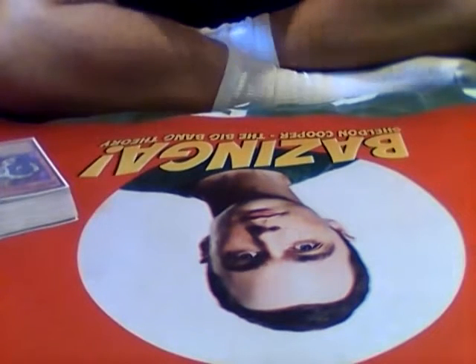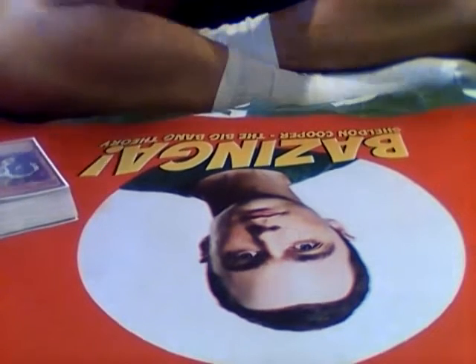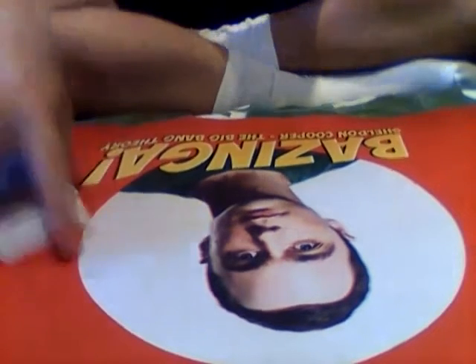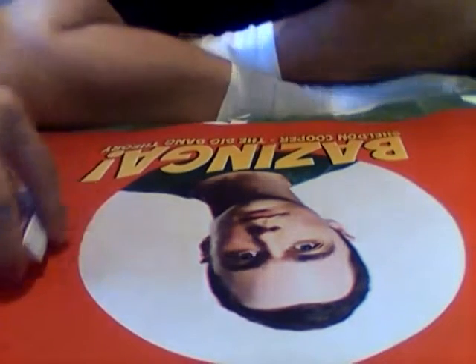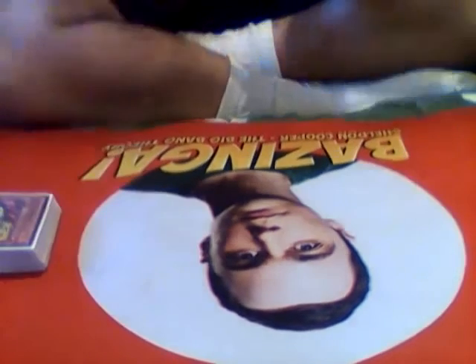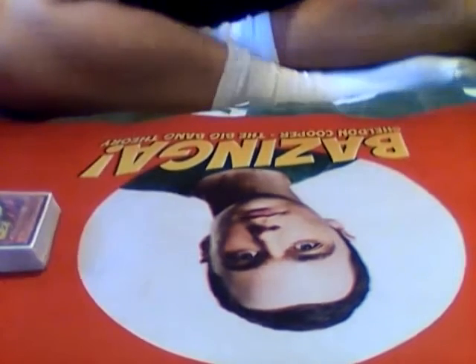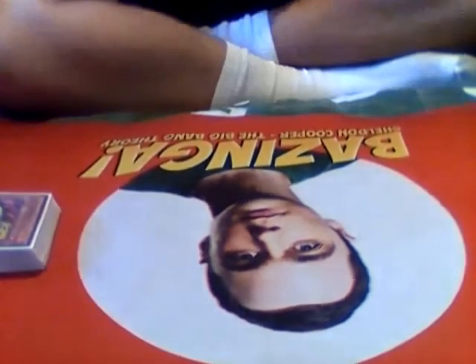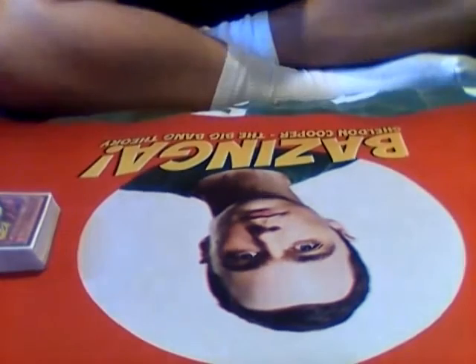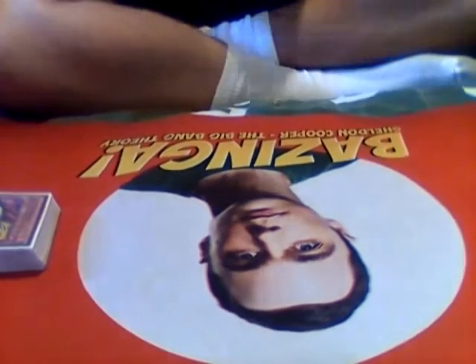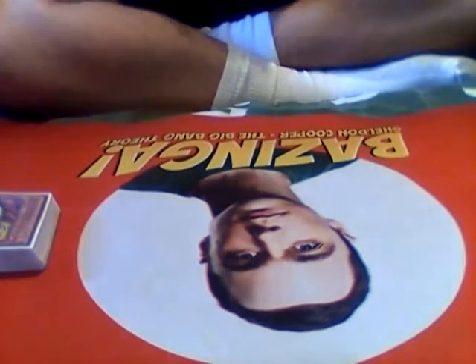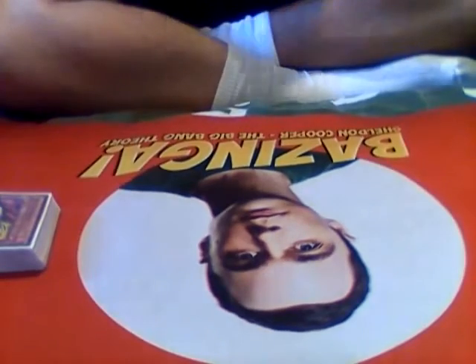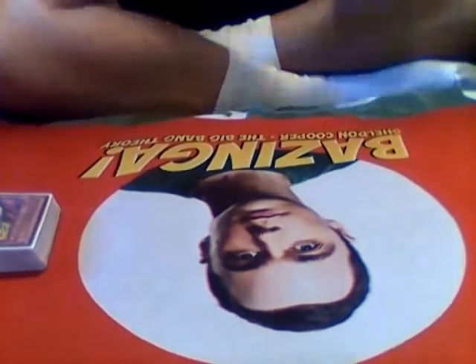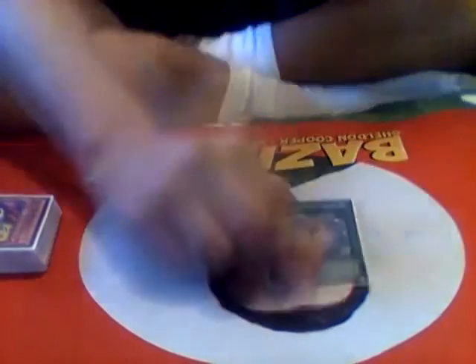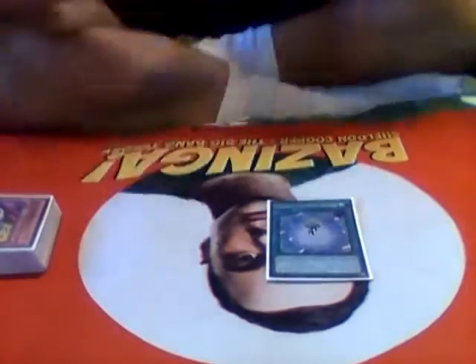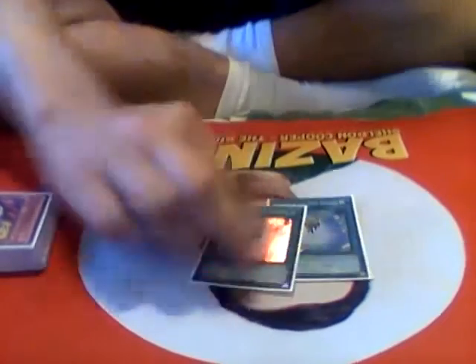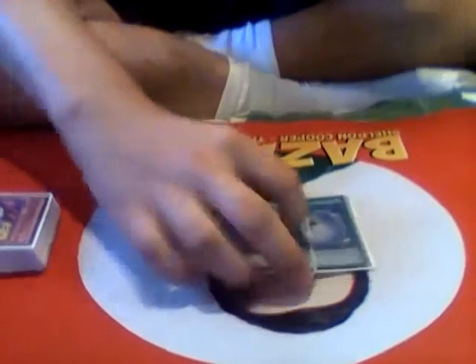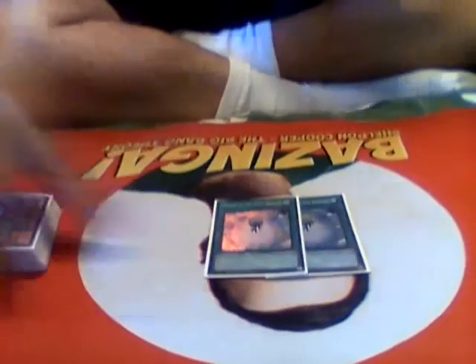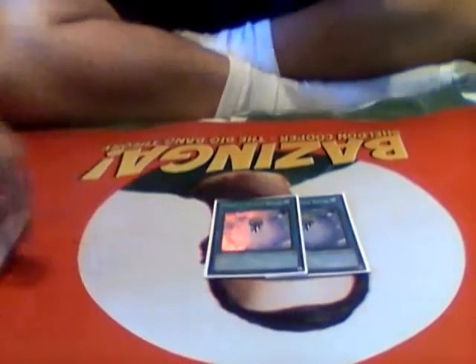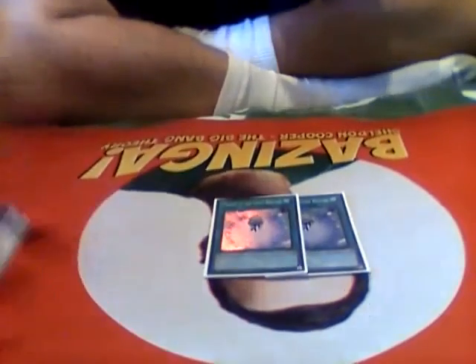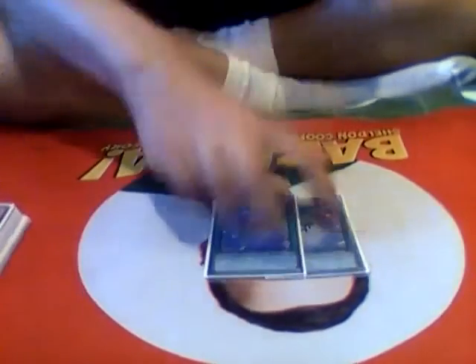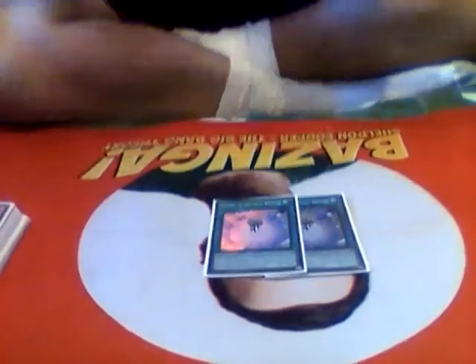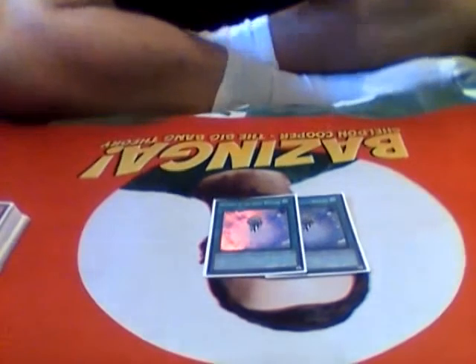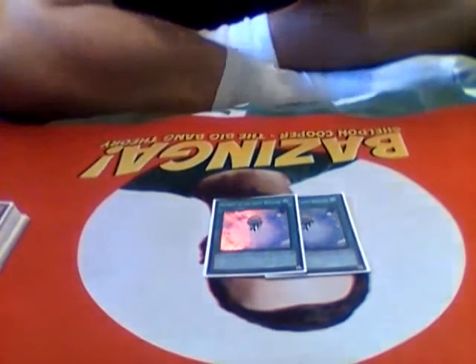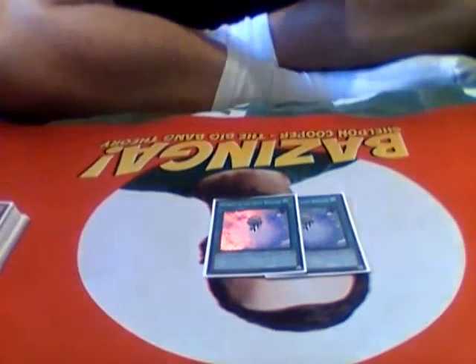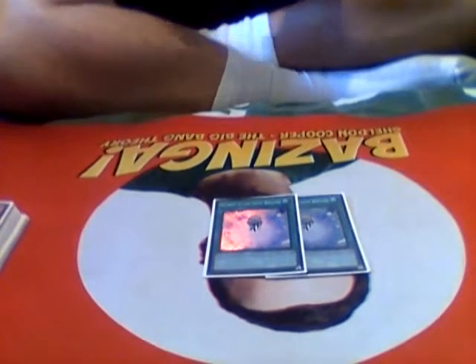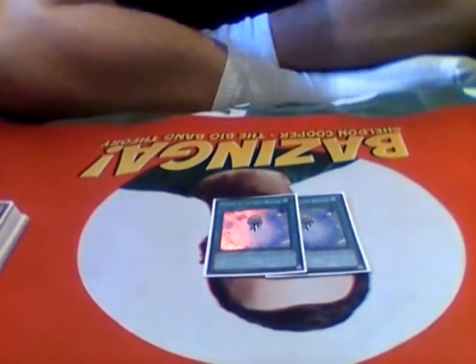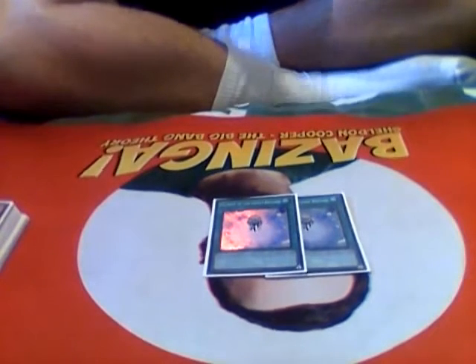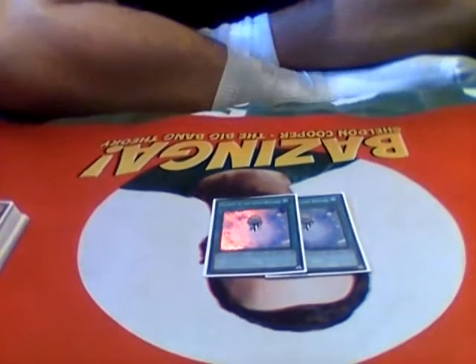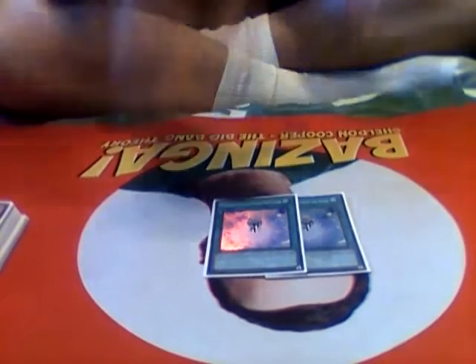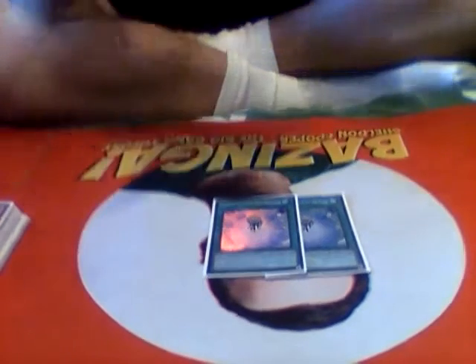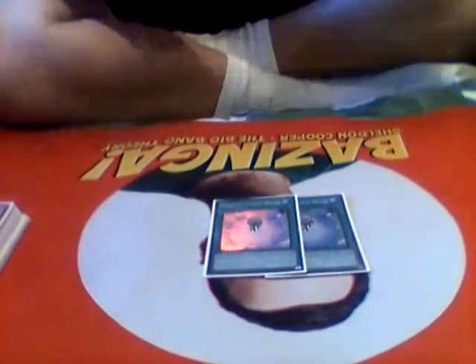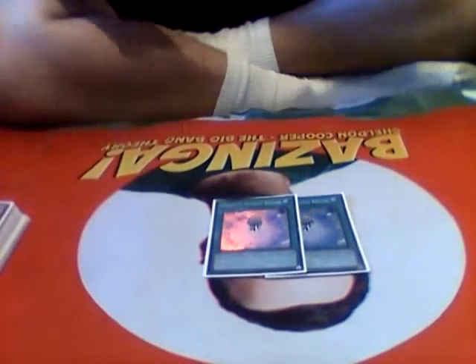That's 26 monsters in the main deck — pretty standard. Moving on to the spells. 2 Charge of the Light Brigade — no matter what, you get value out of this card. Either you mill and you get your Raiden, or you just mill.